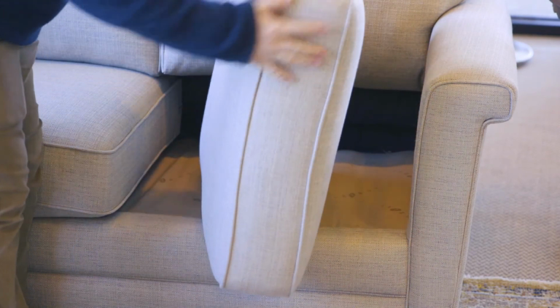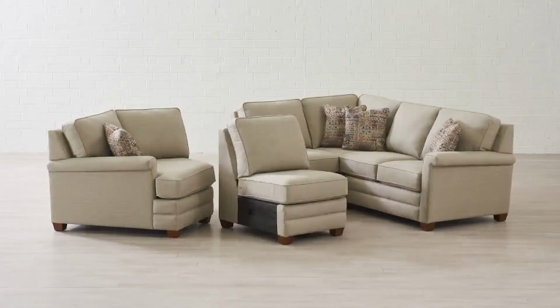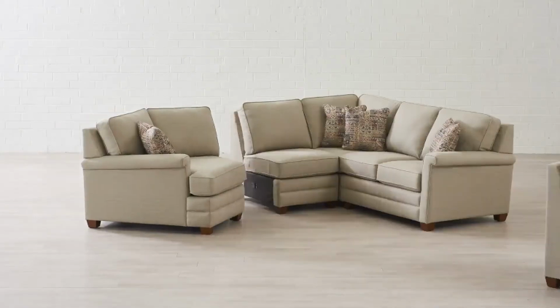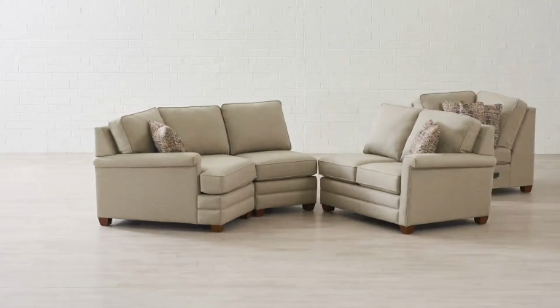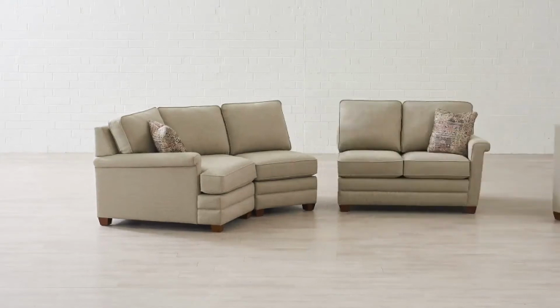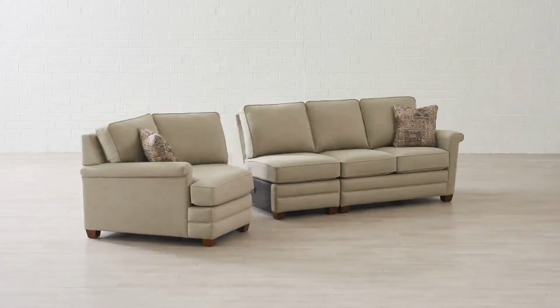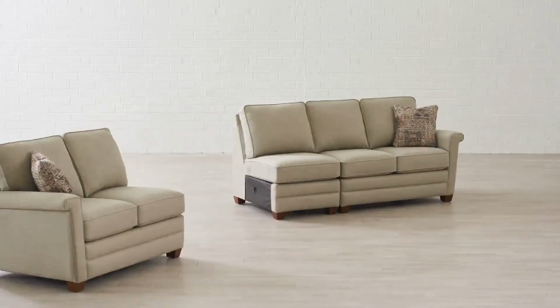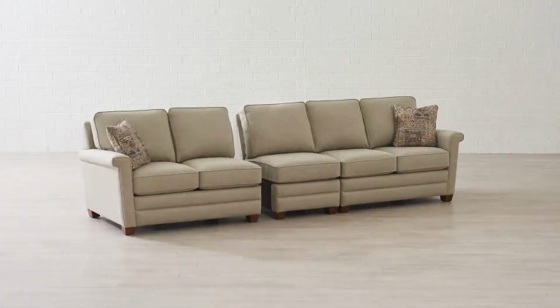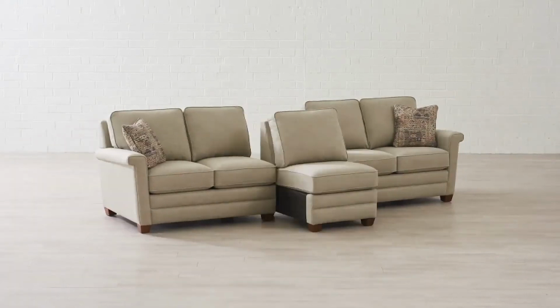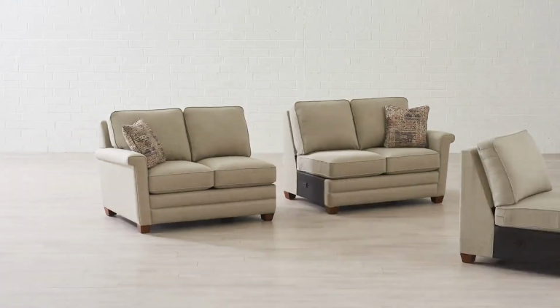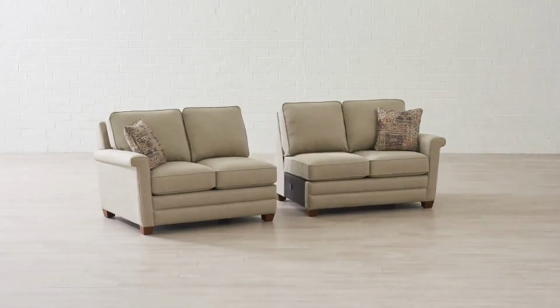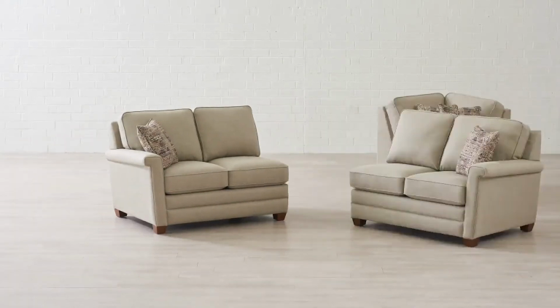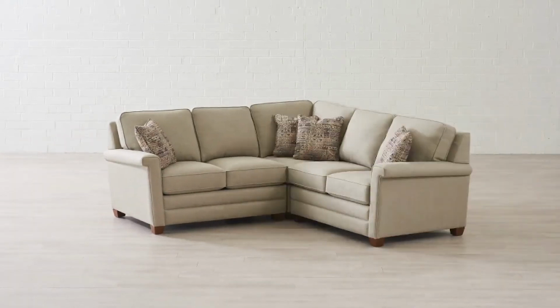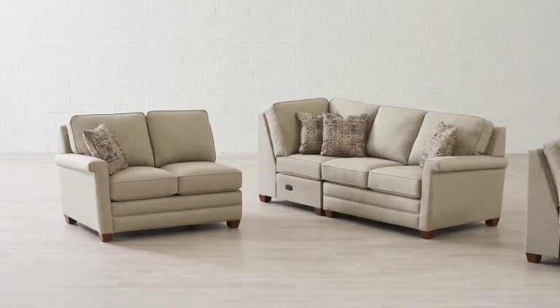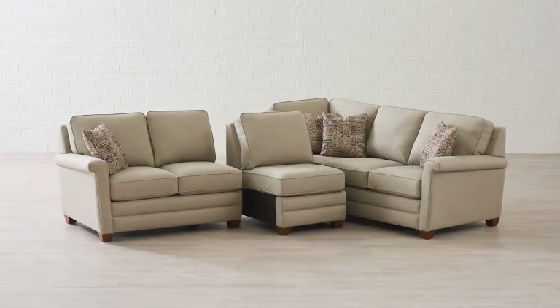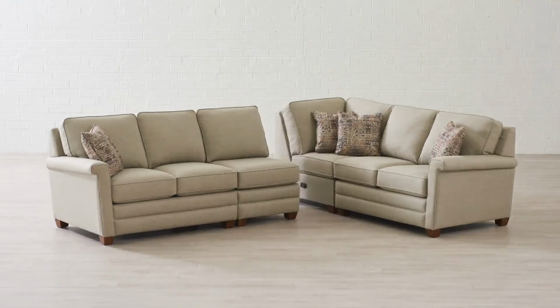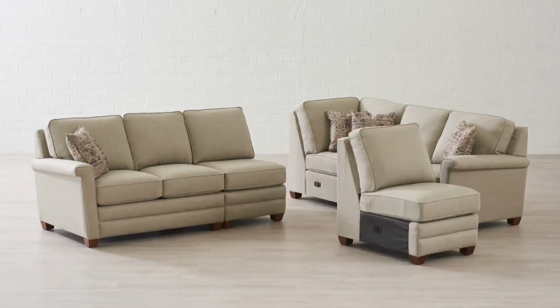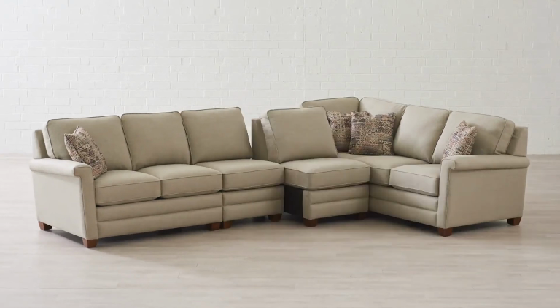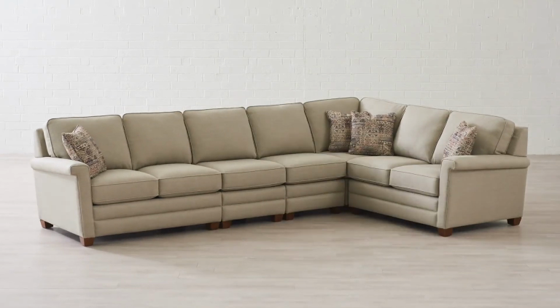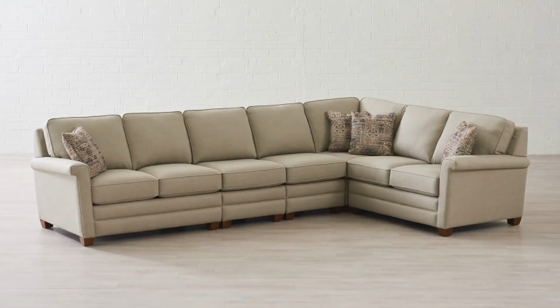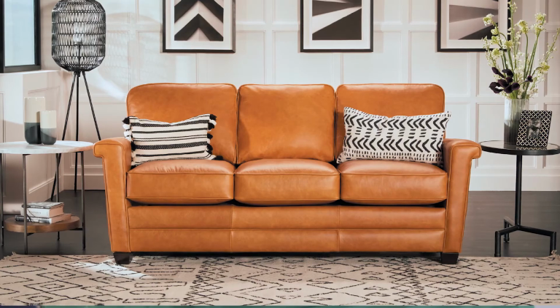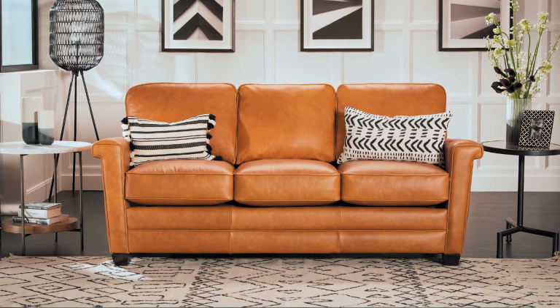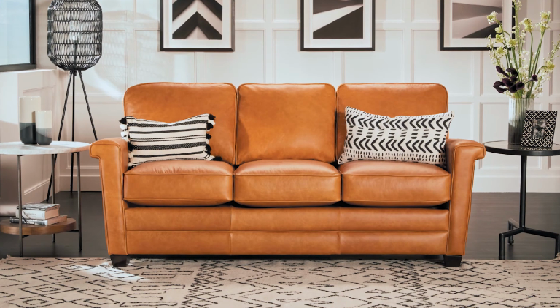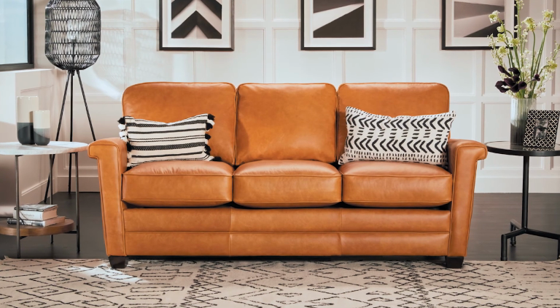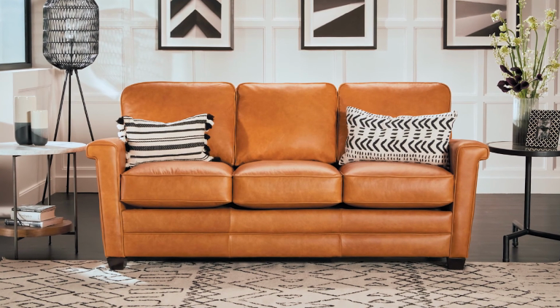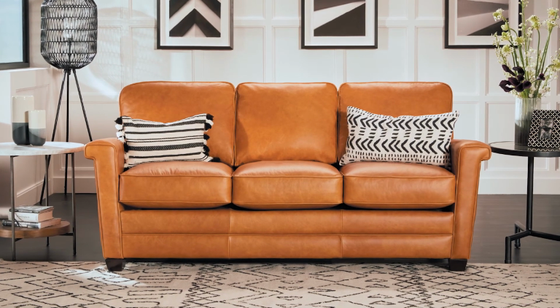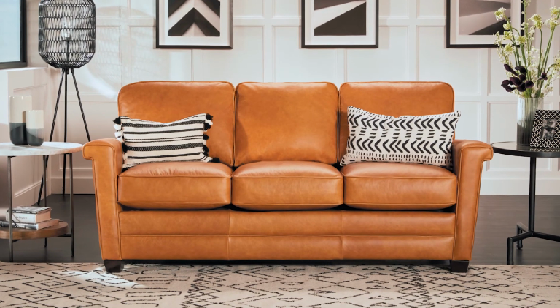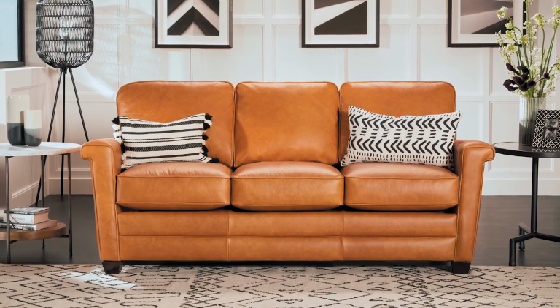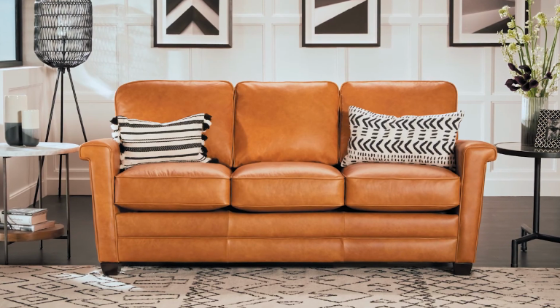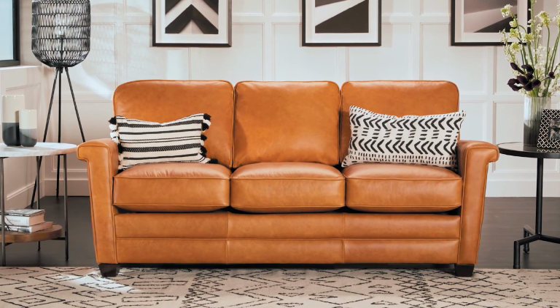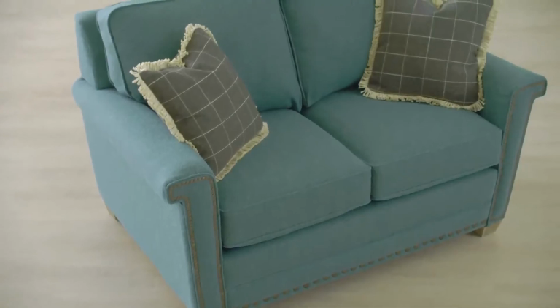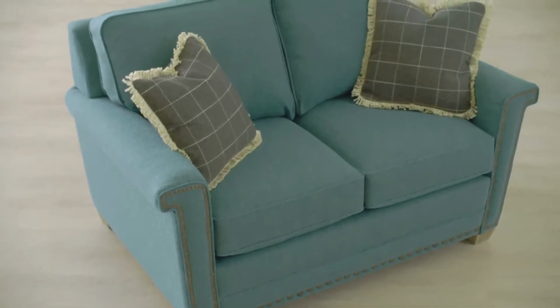And as with any Lazy Boy sectional you can completely customize this to any dimensions to fit any room, and you have the choice between over 900 fabrics and leathers. And if you like the look of the Bexley but don't want the sectional, it also is offered in a sofa and a loveseat.